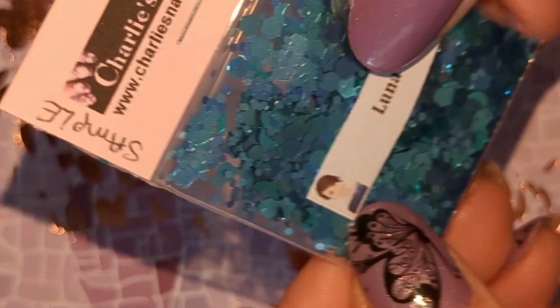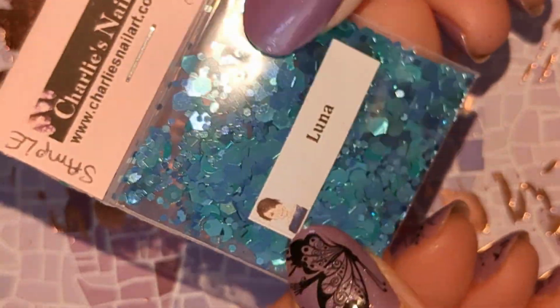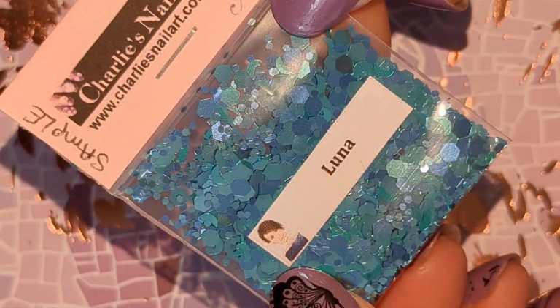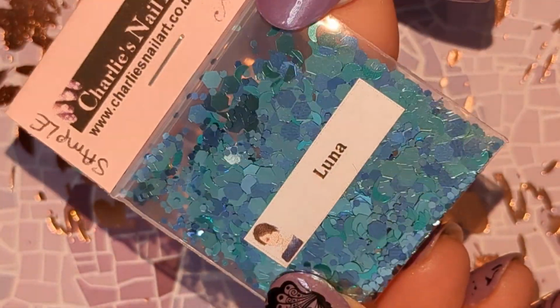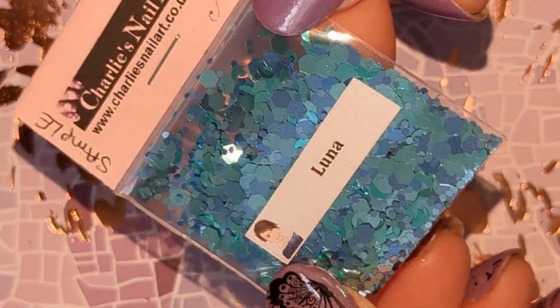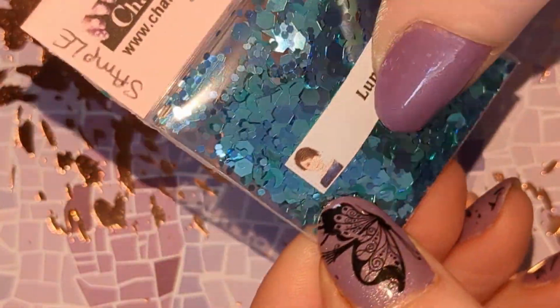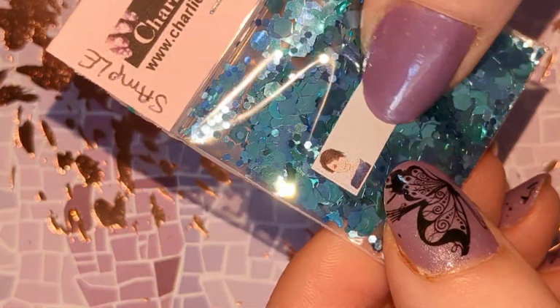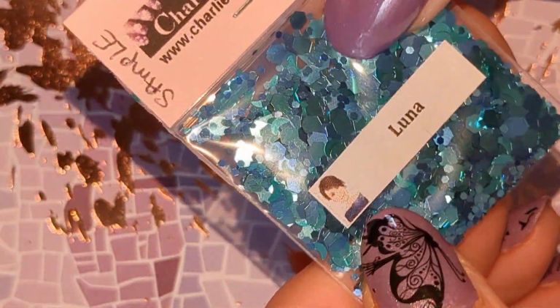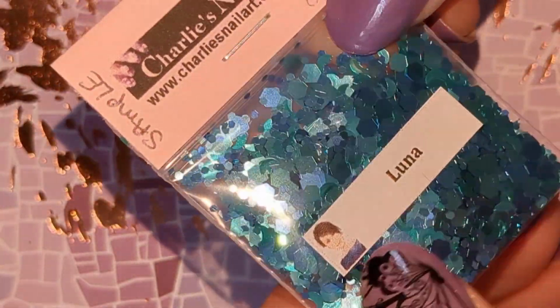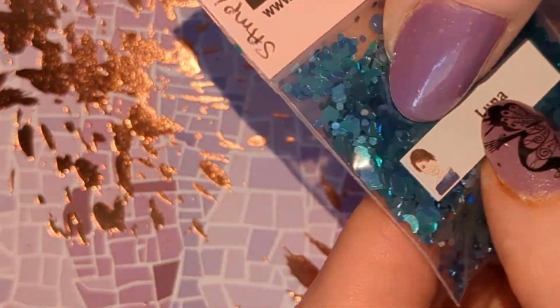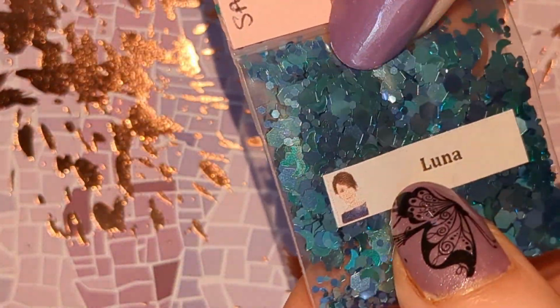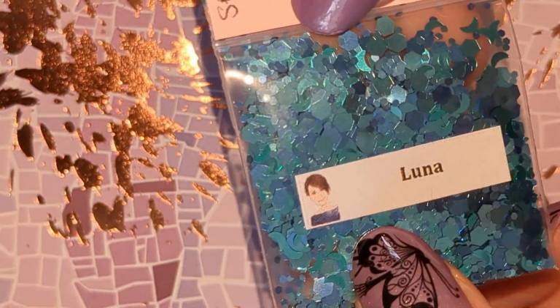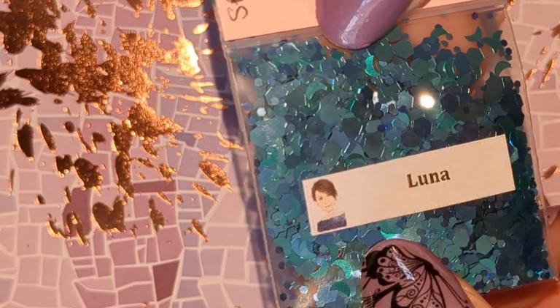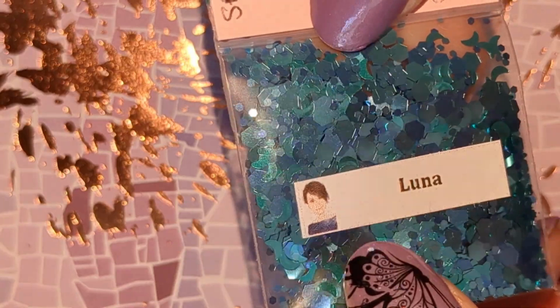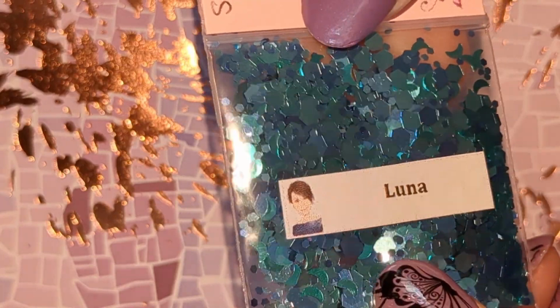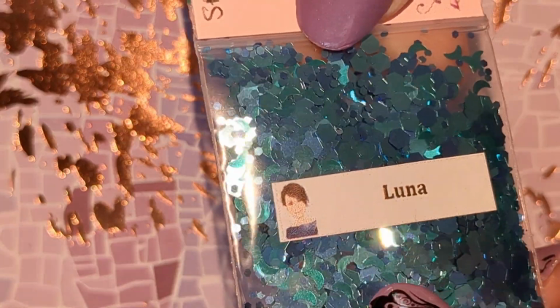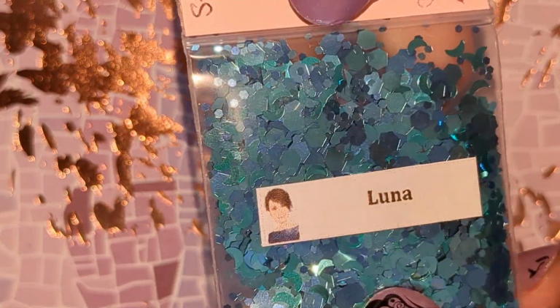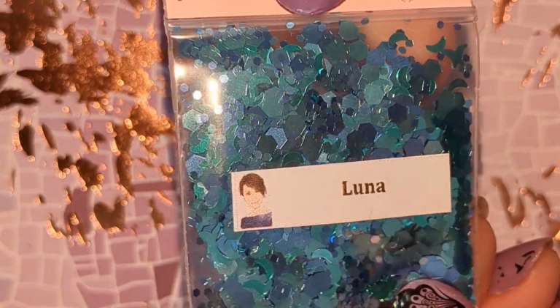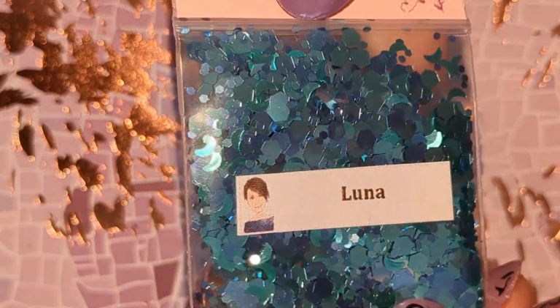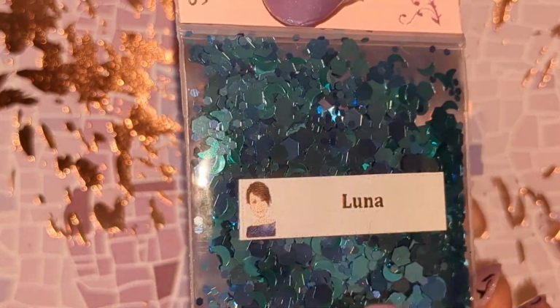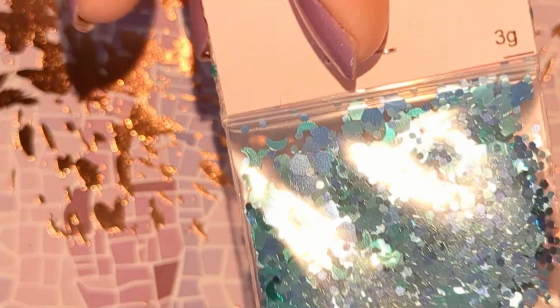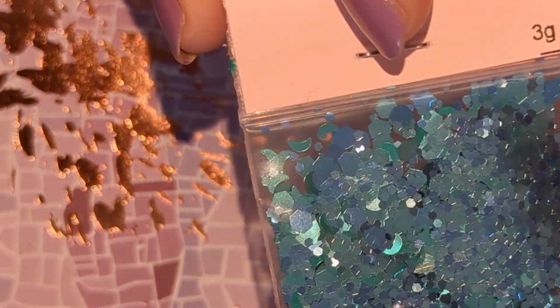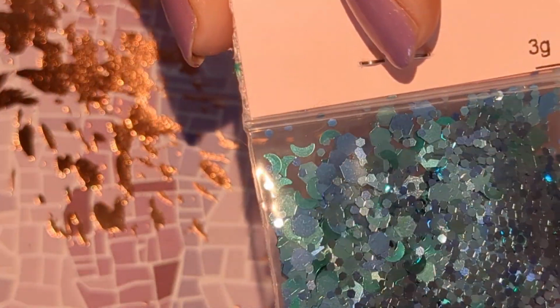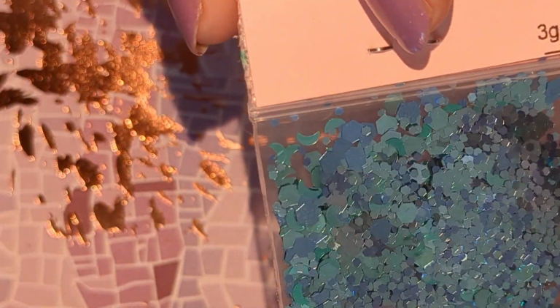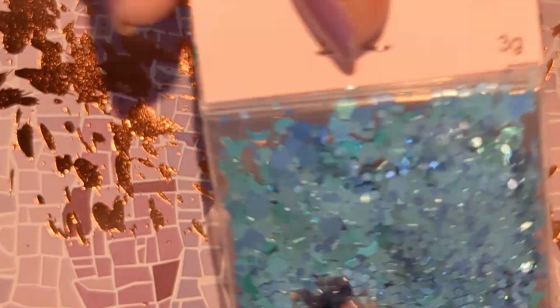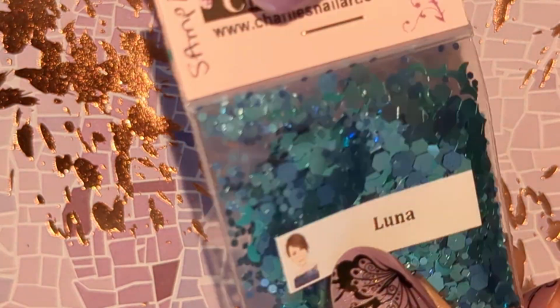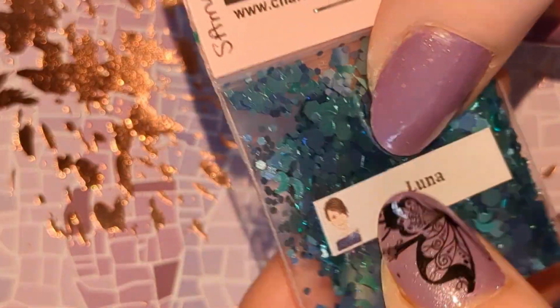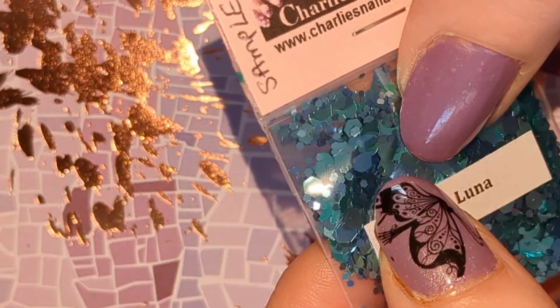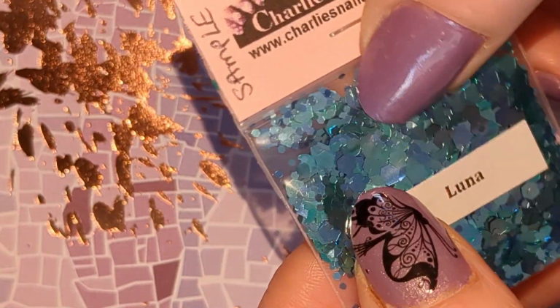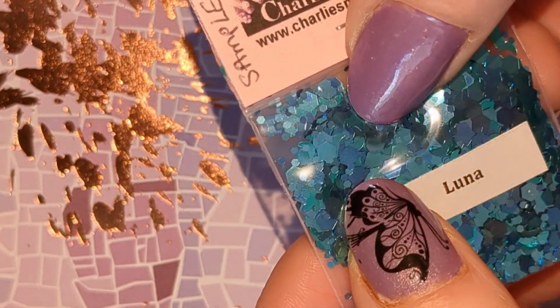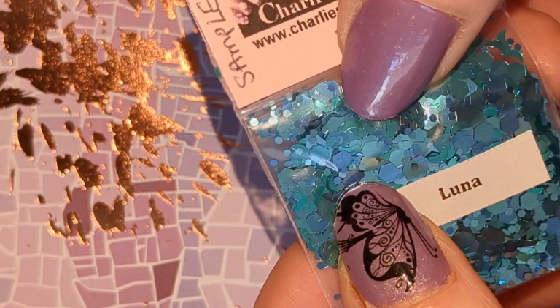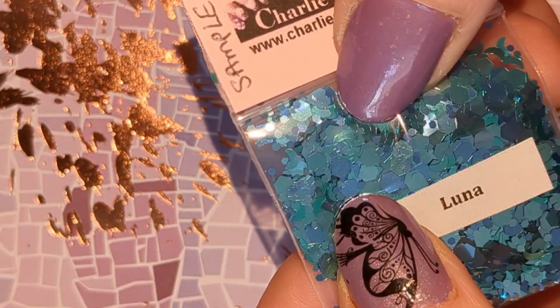And we have Luna and this is another metallic mix. So this is like a bluey green hex mix with some moons in as well.